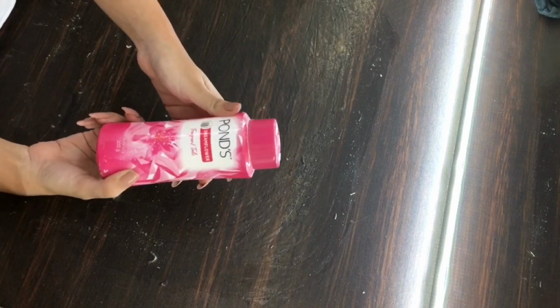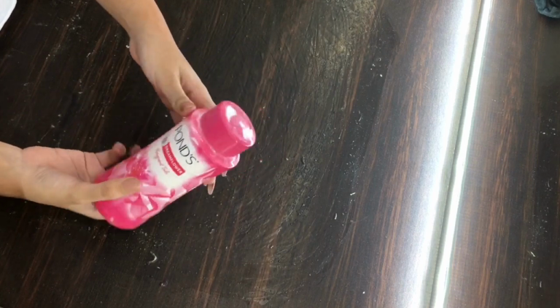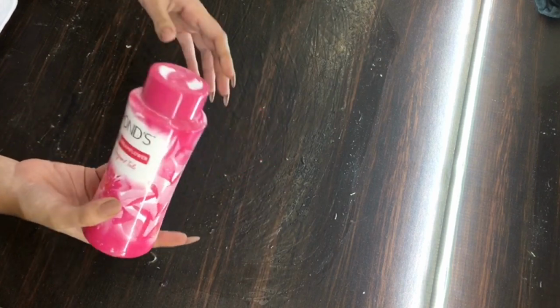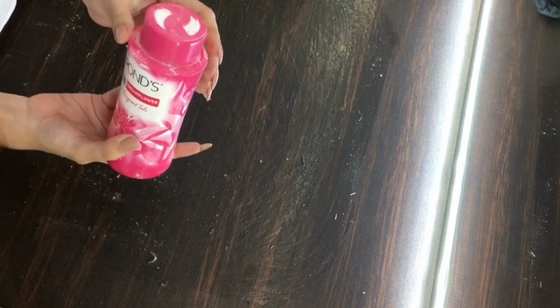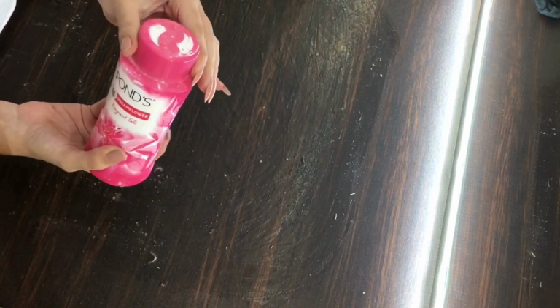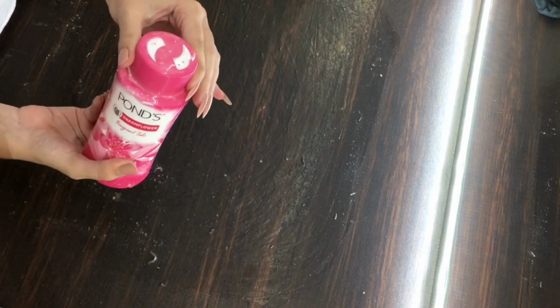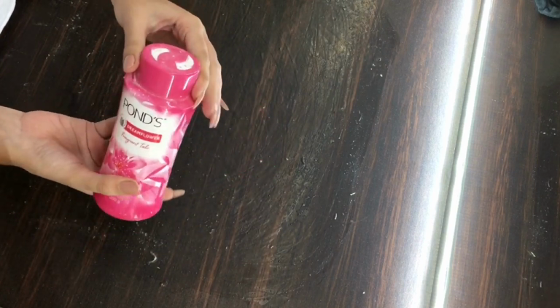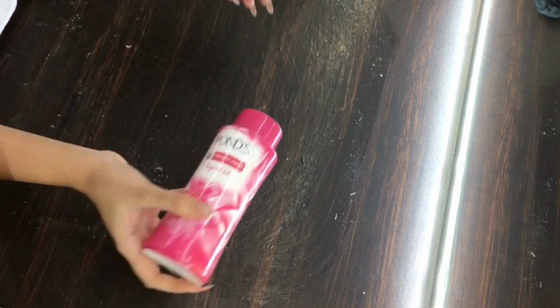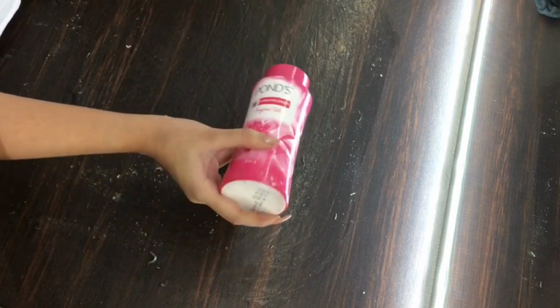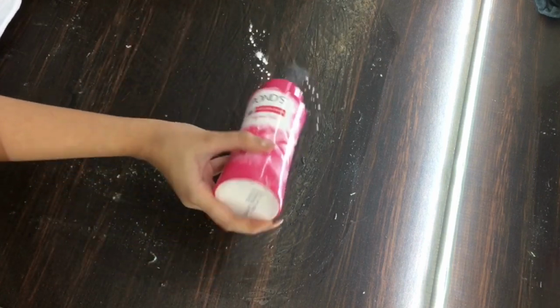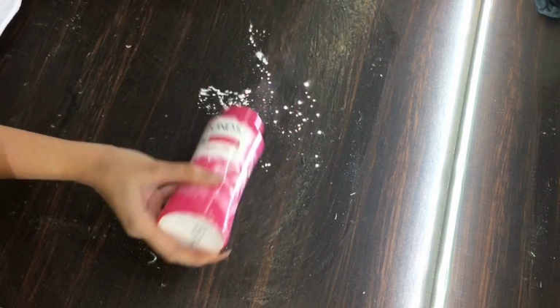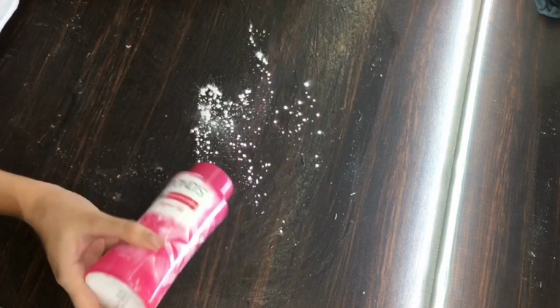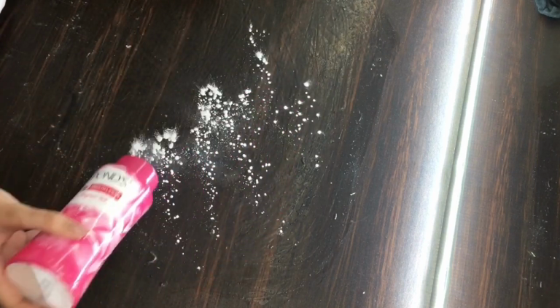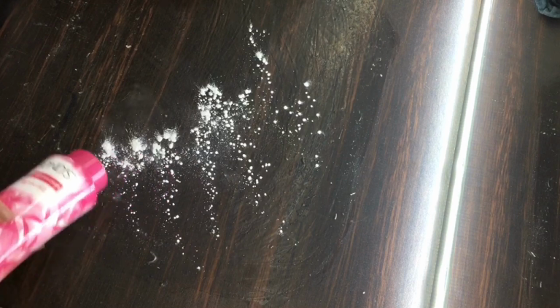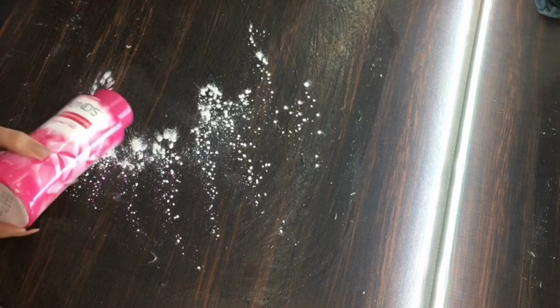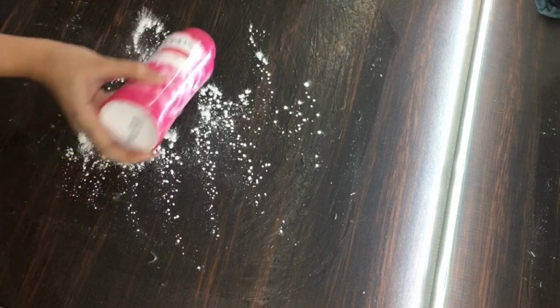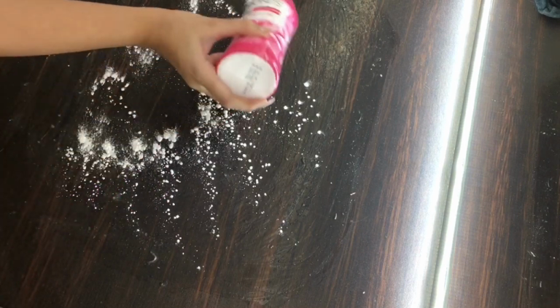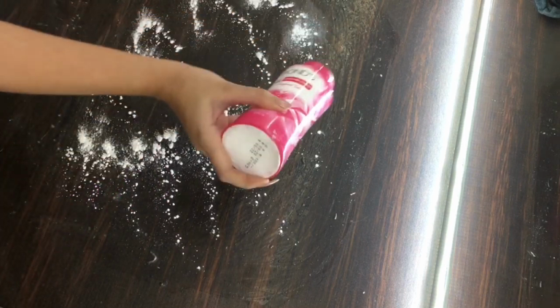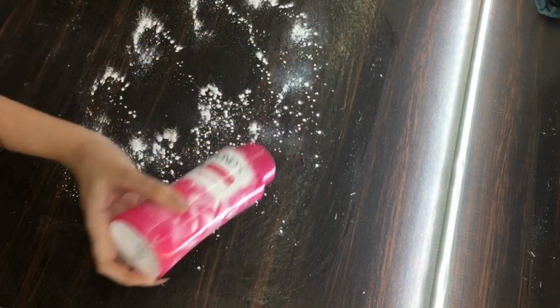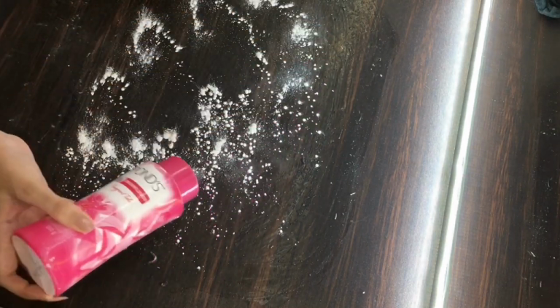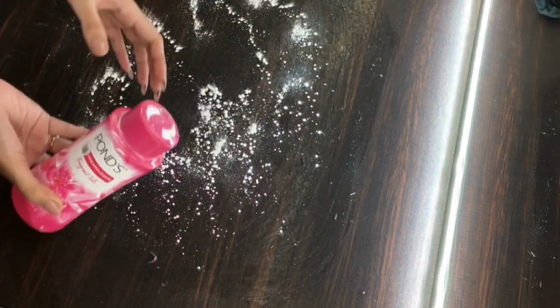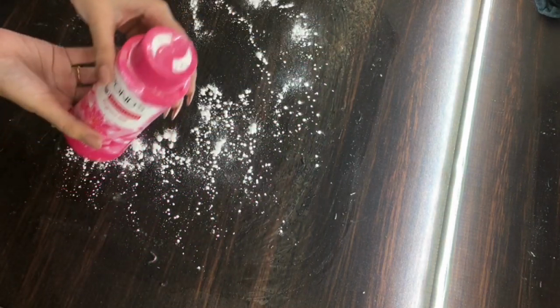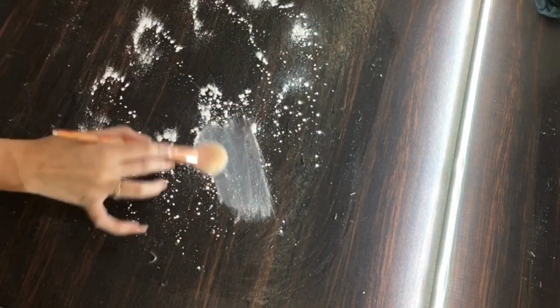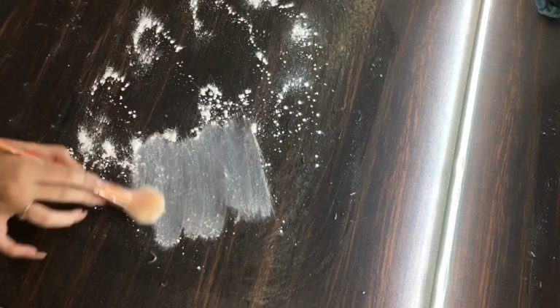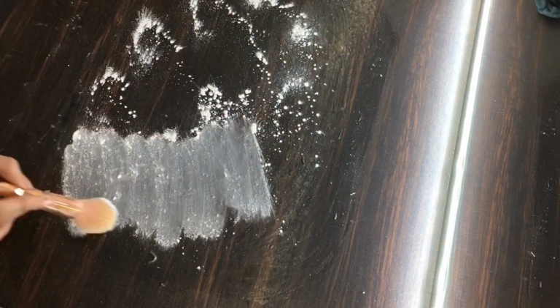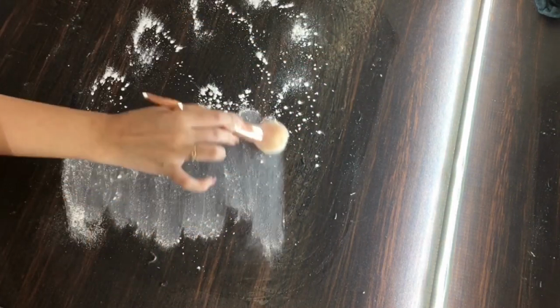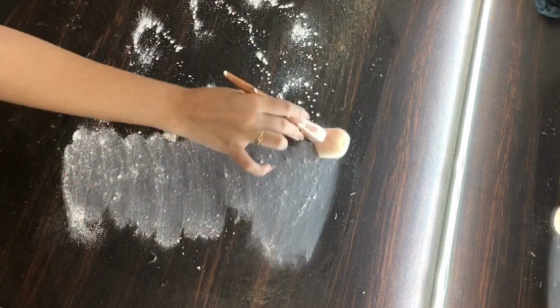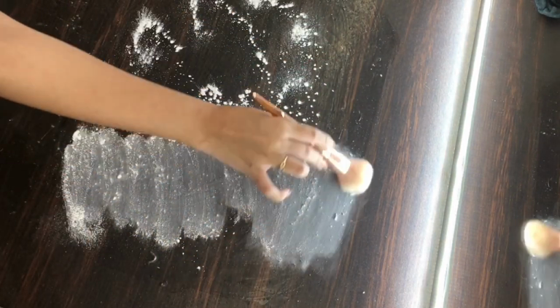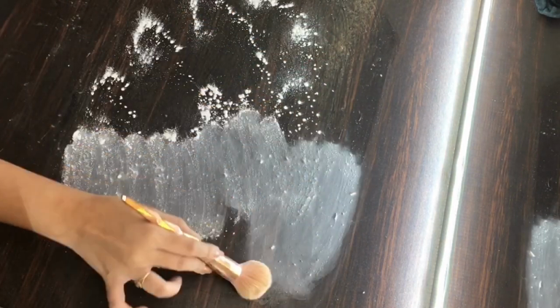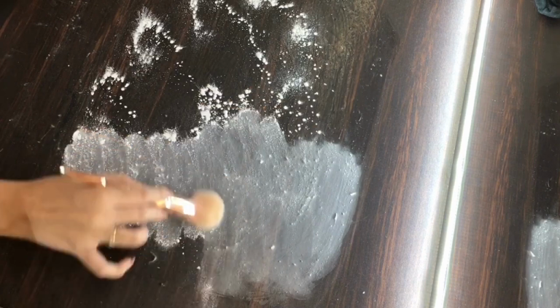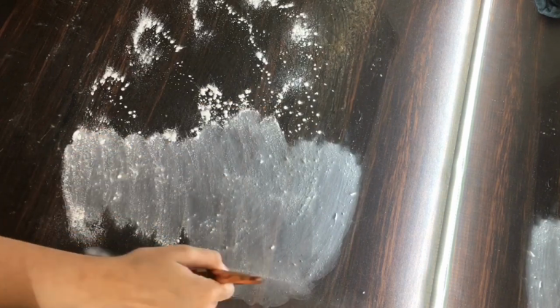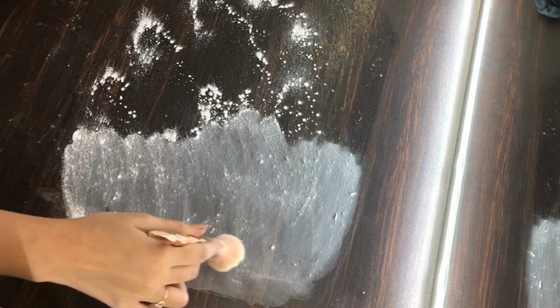Let all the layers dry completely — it should look transparent. Then use talc powder or flour and sprinkle it all over the transparent latex, spreading it across the sheet with a powder brush.